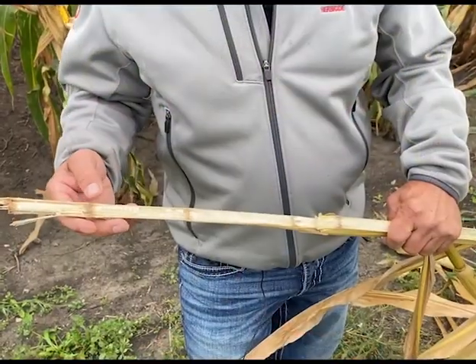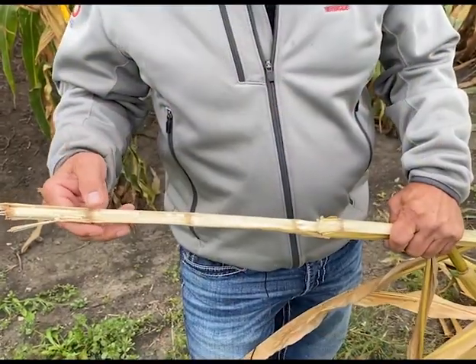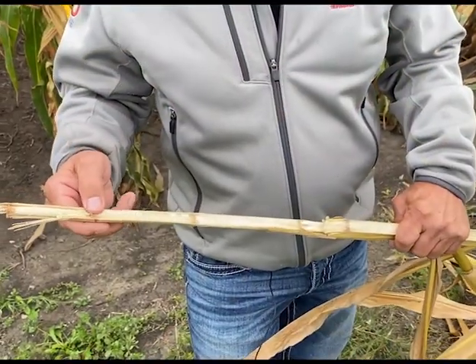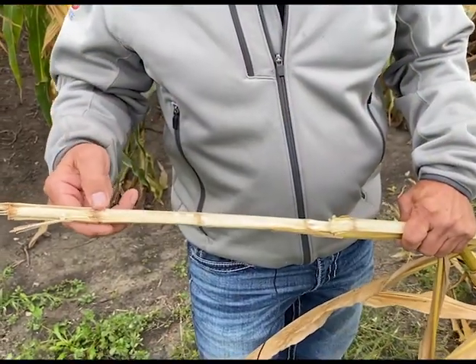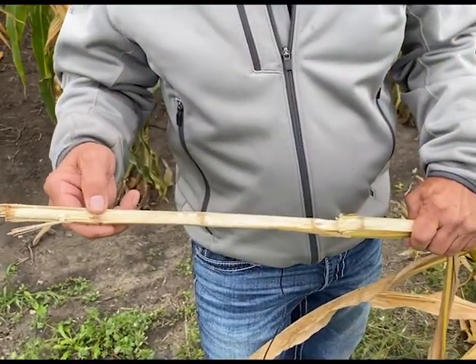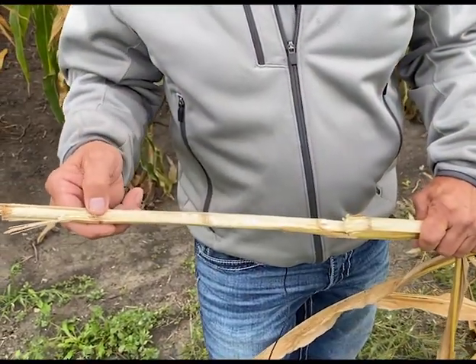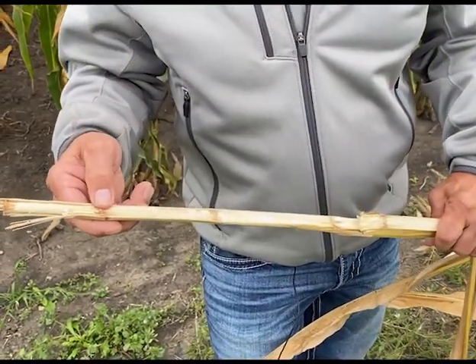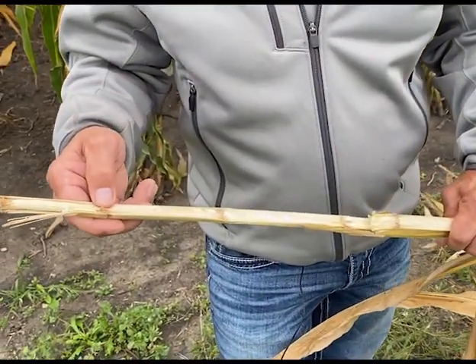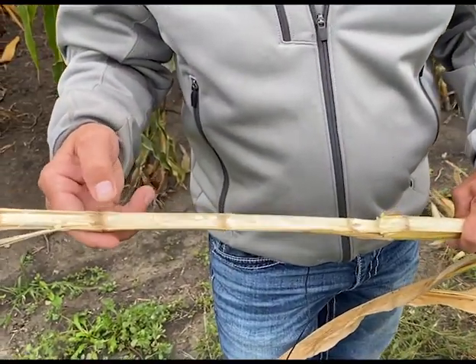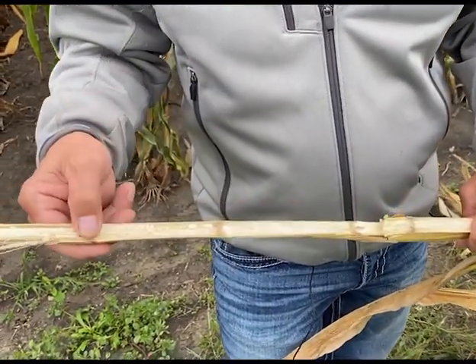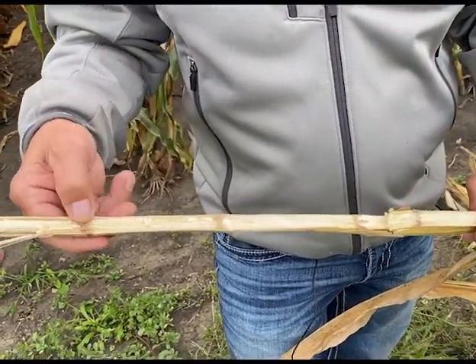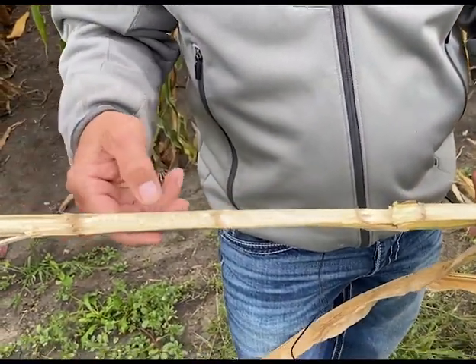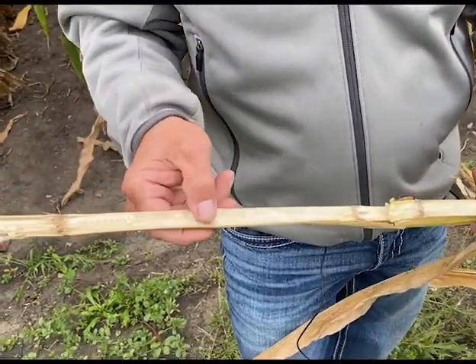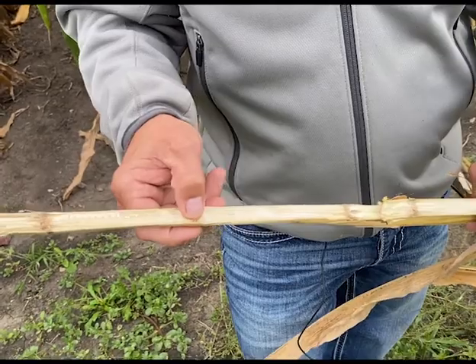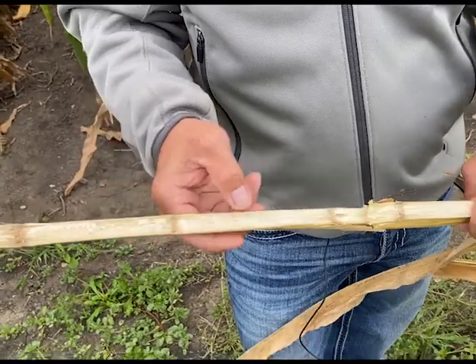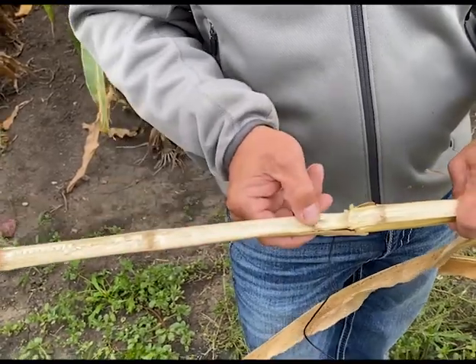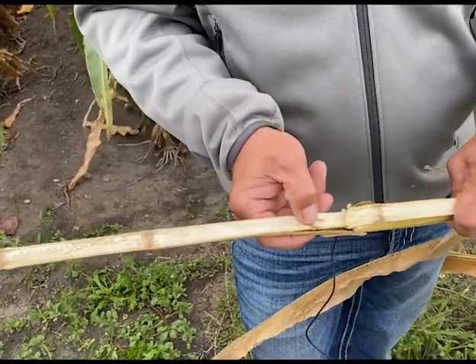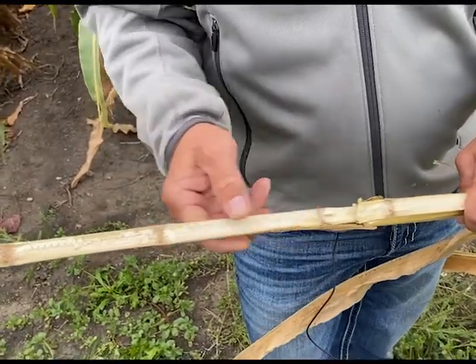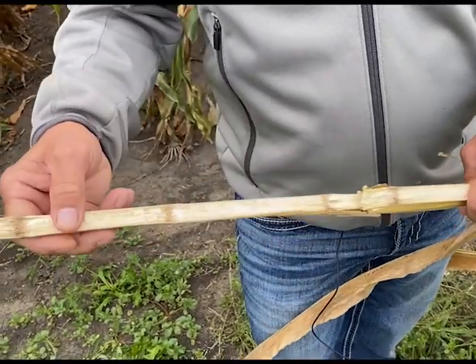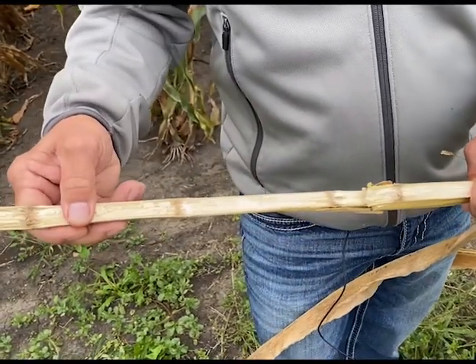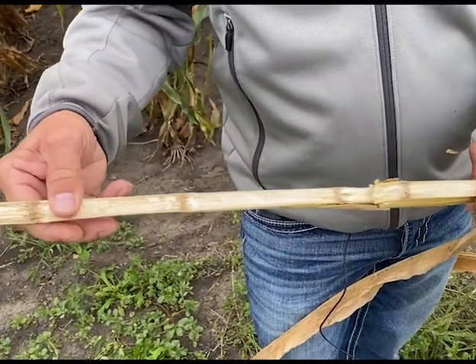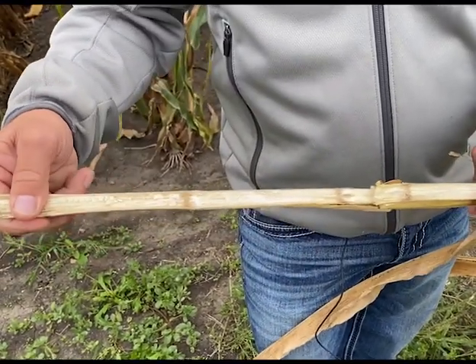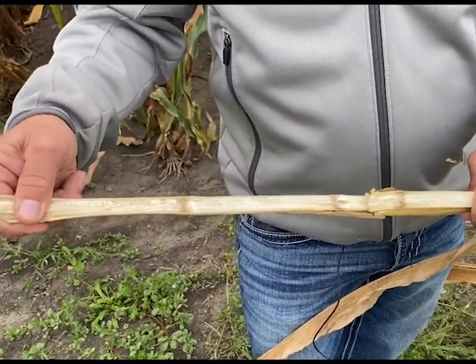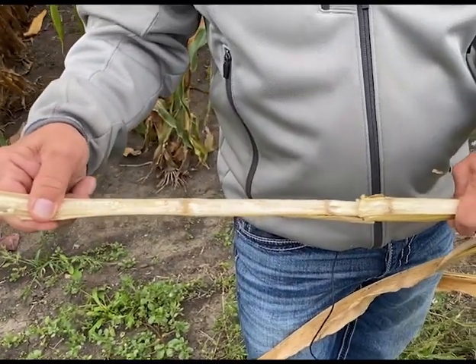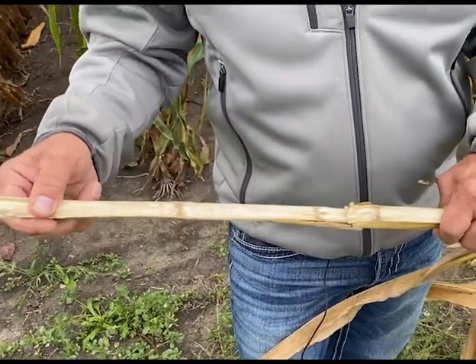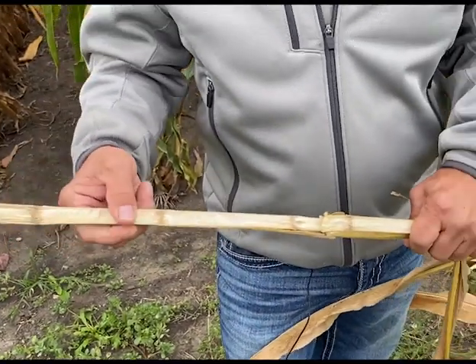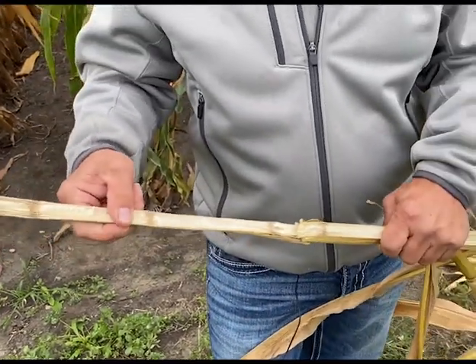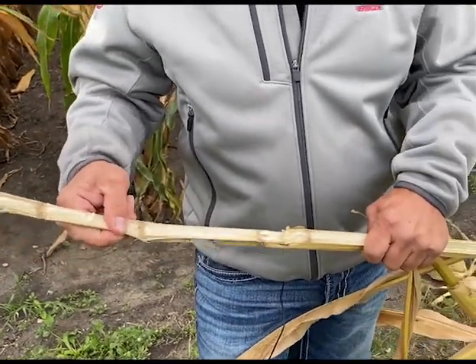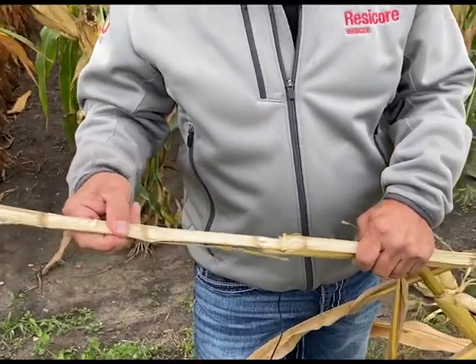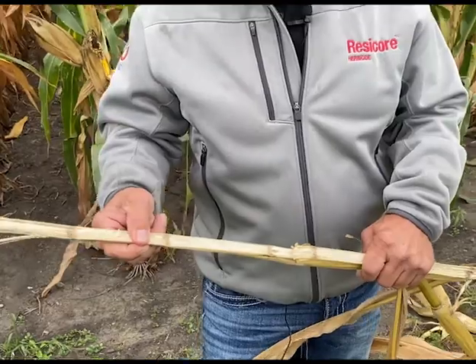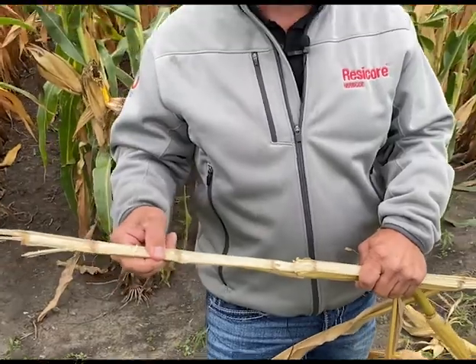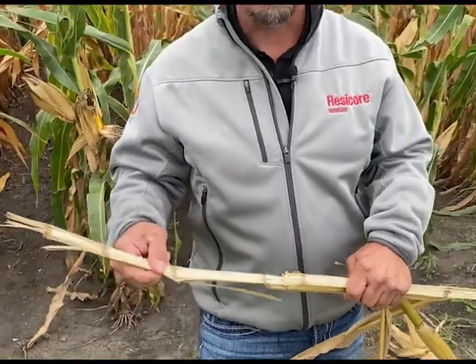Here's an example of the Anthracnose we're talking about. We're seeing these nodes starting to rot in the corn plant. We know these plants aren't going to stand forever, so we want to be real timely with our harvest this year.